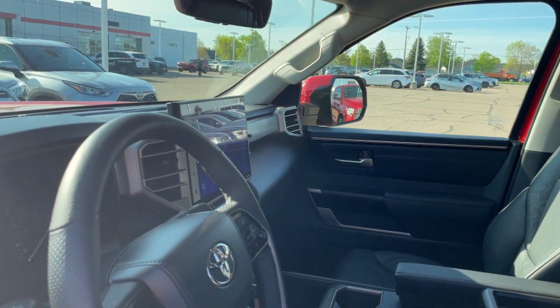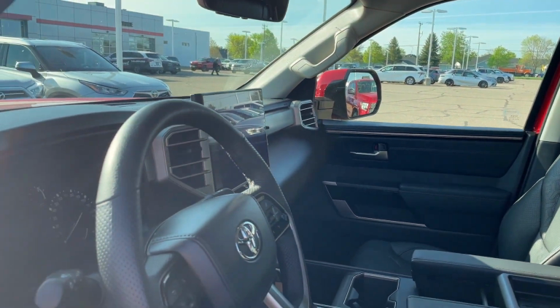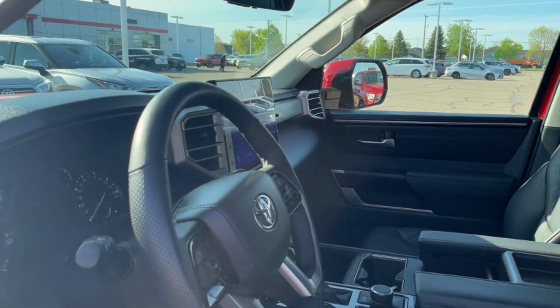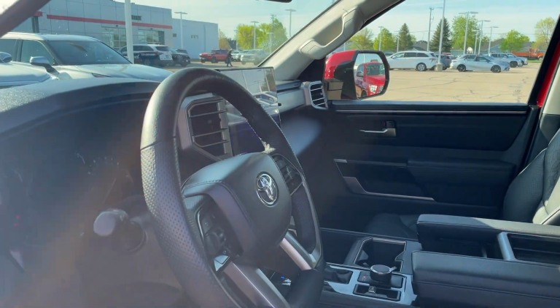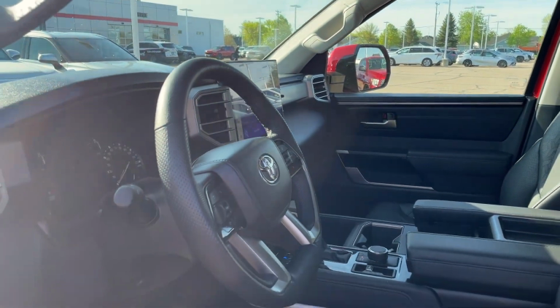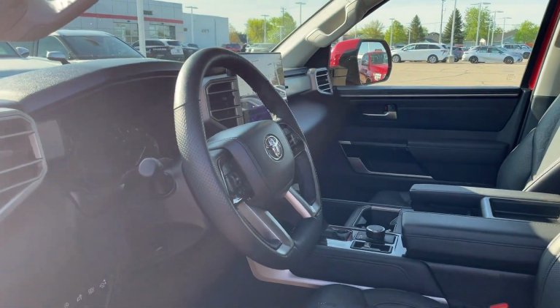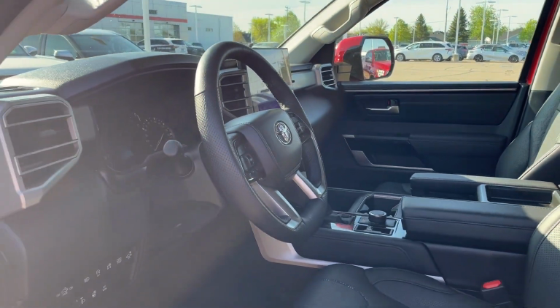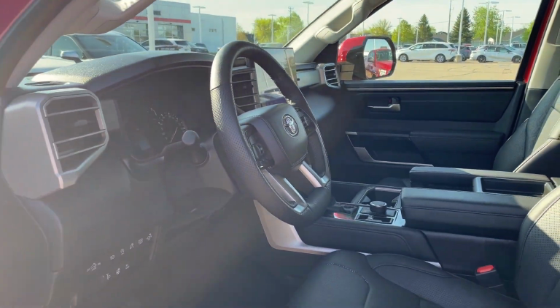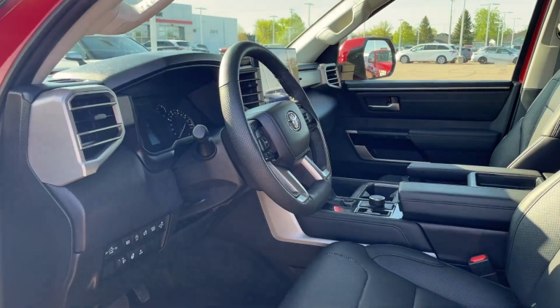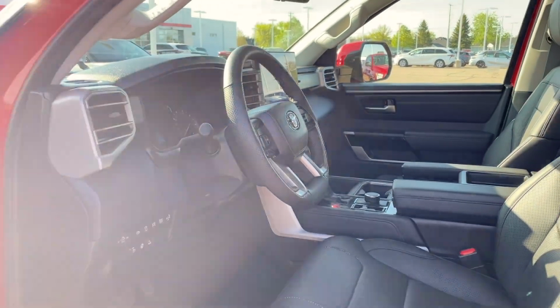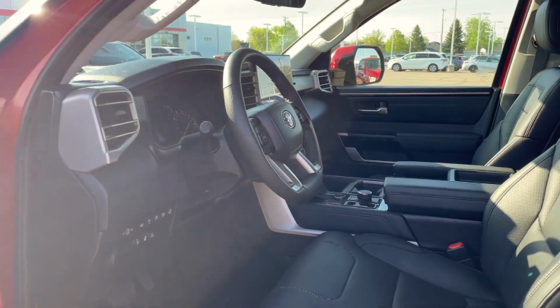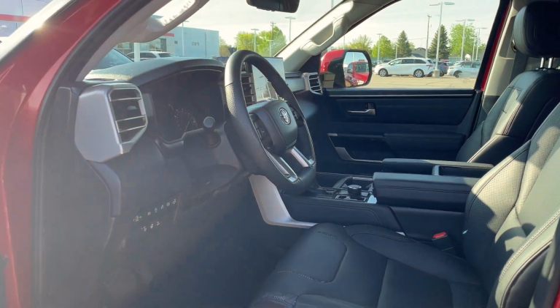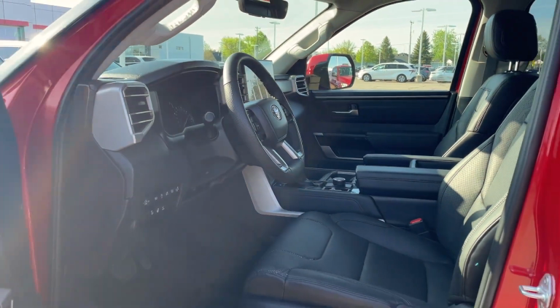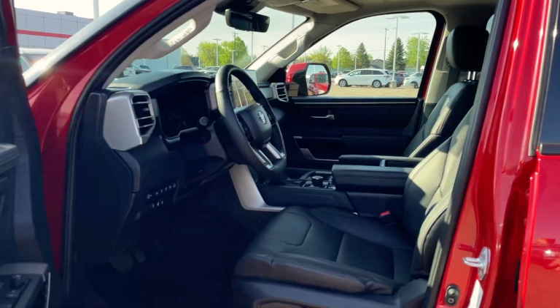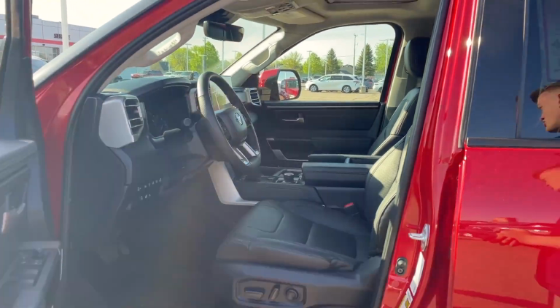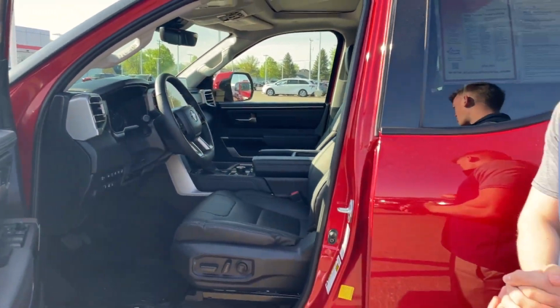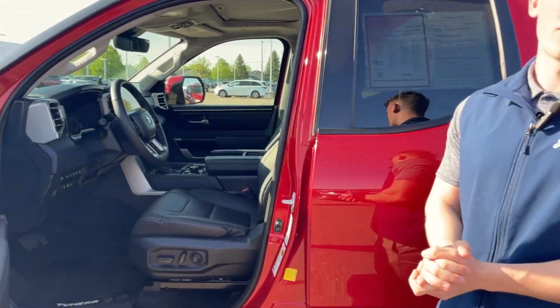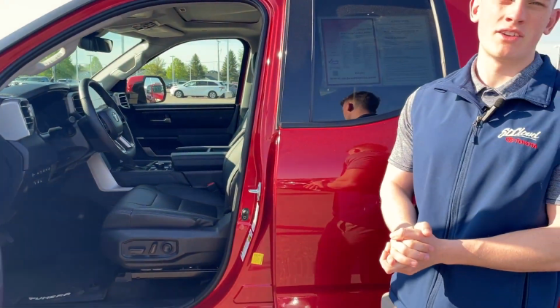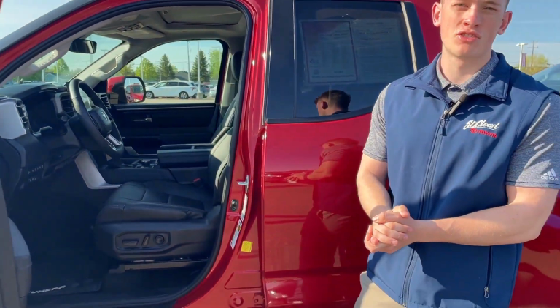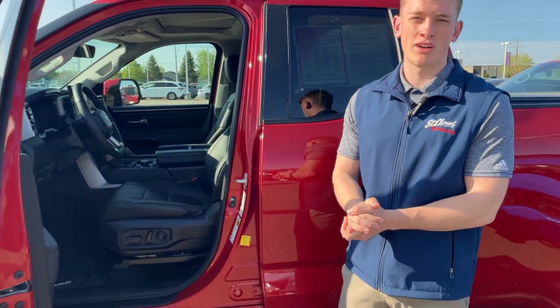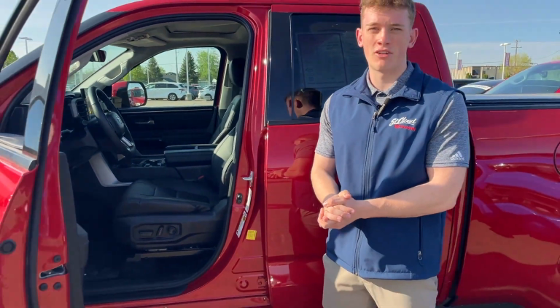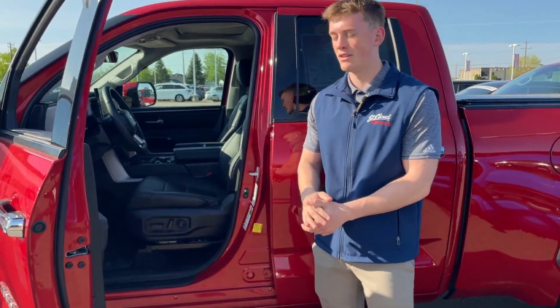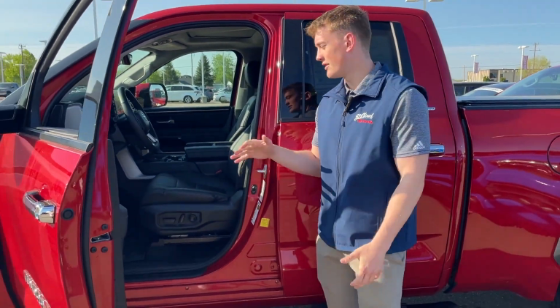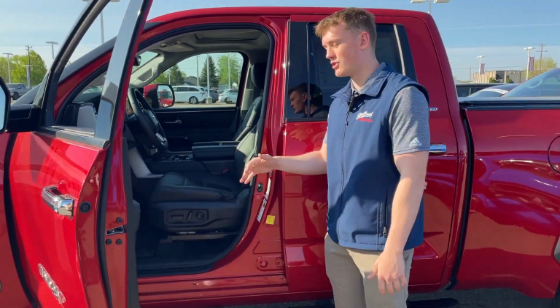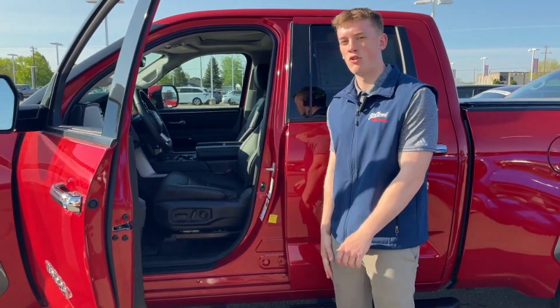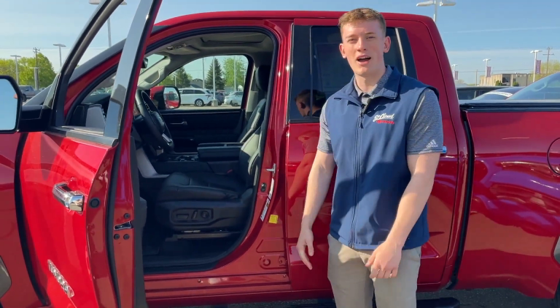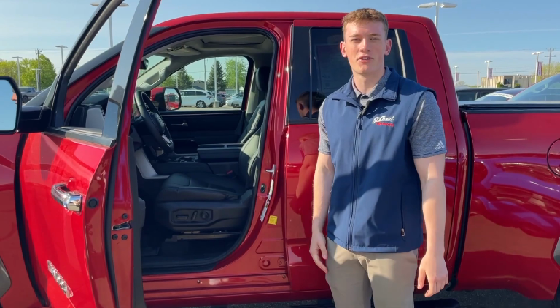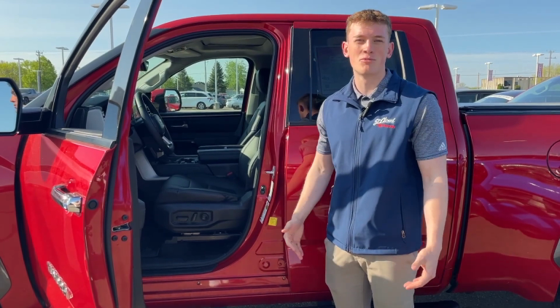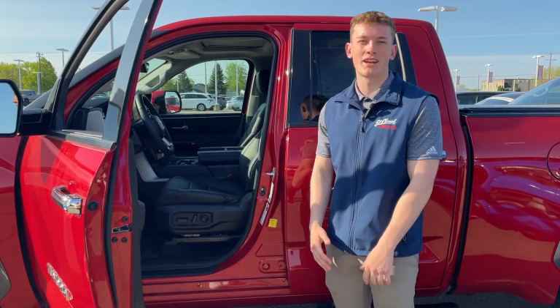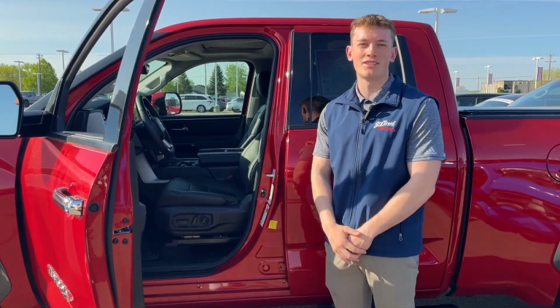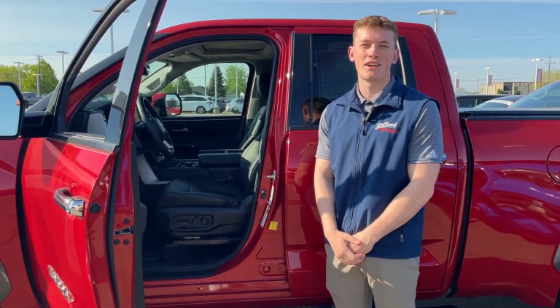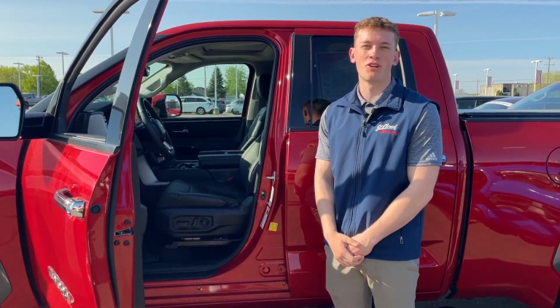This truck has only 12,000 miles on it. As you guys know, it's super hard to find Tundras right now. This one's low miles, so come check it out at St. Cloud Toyota.